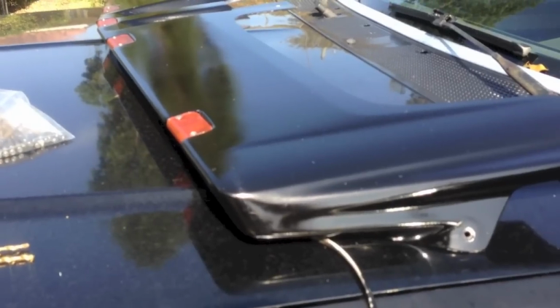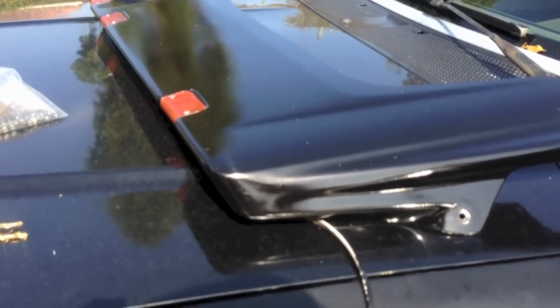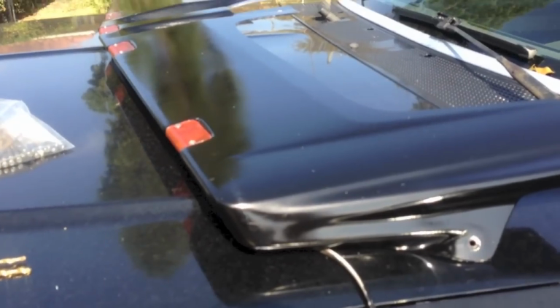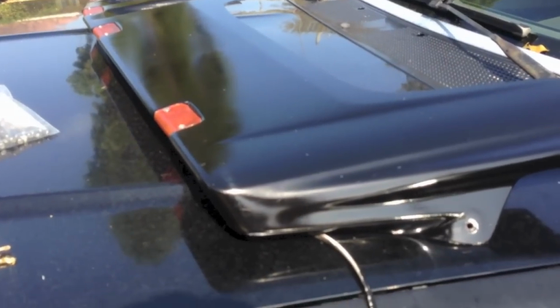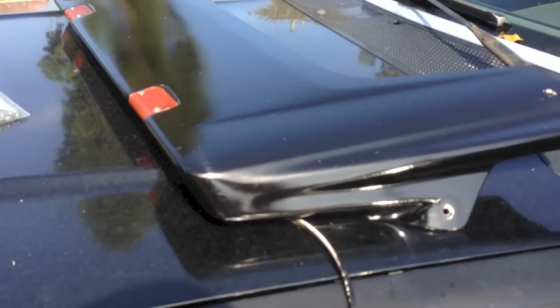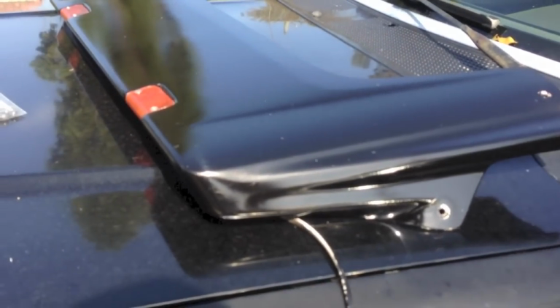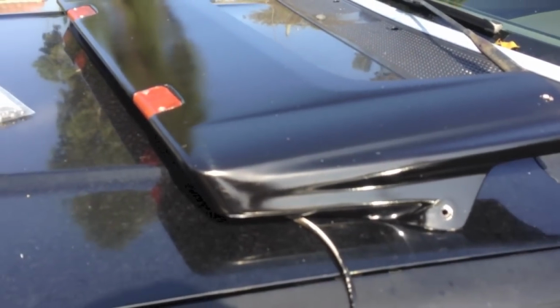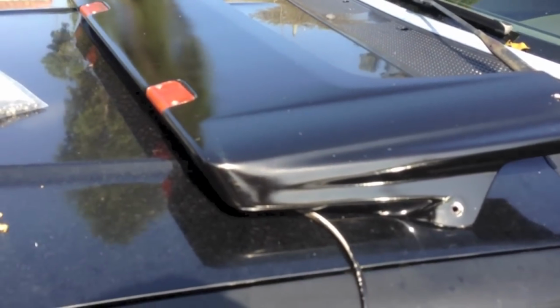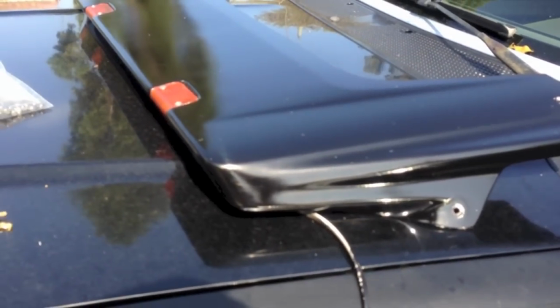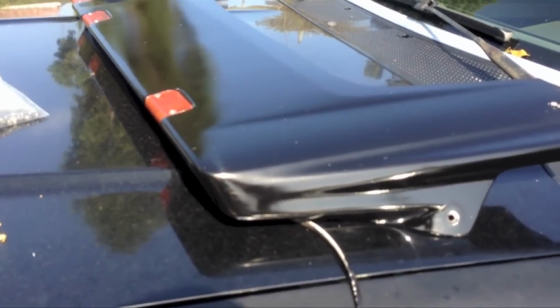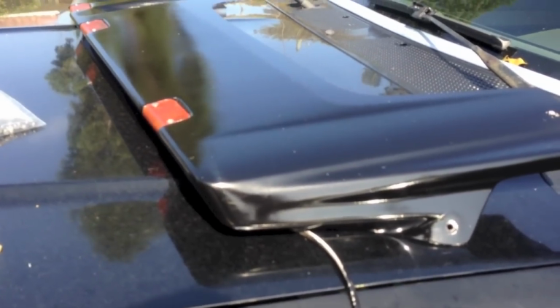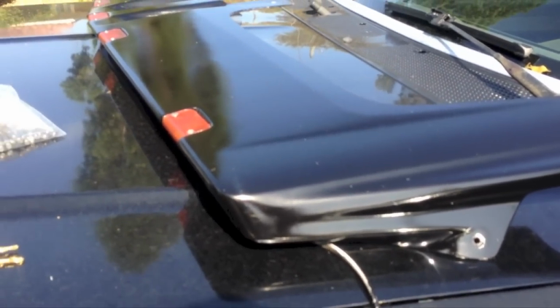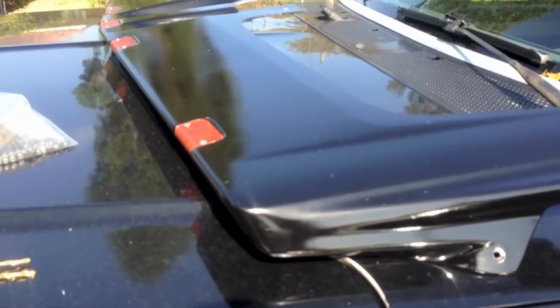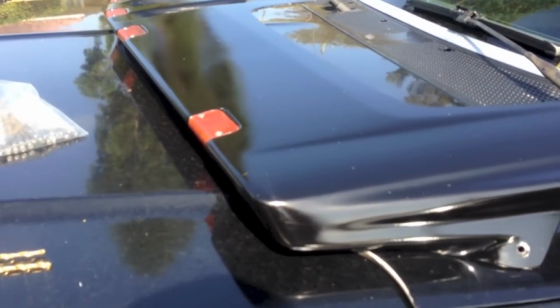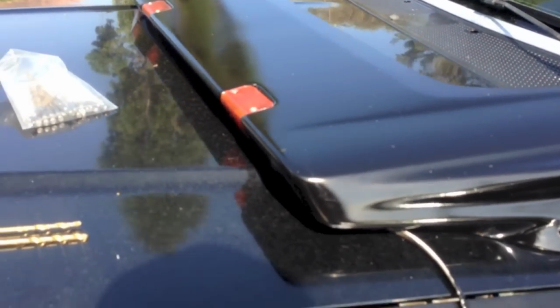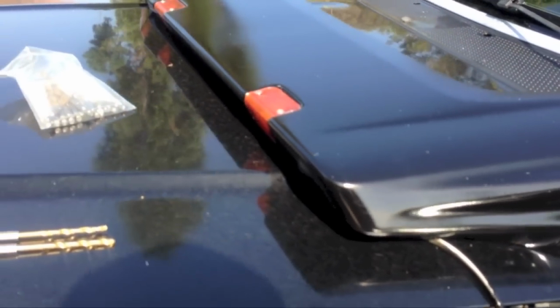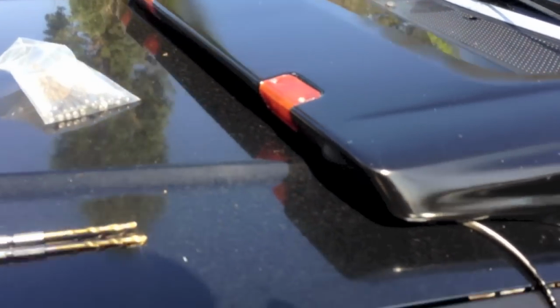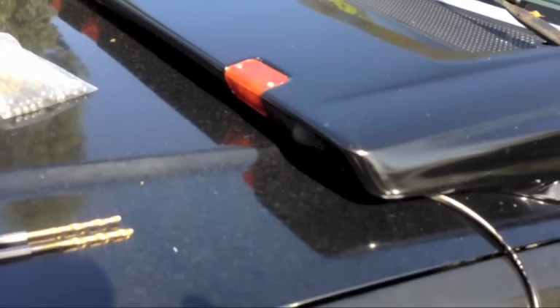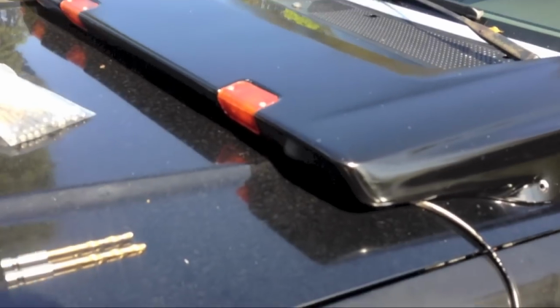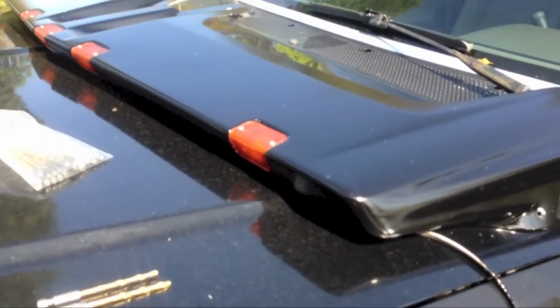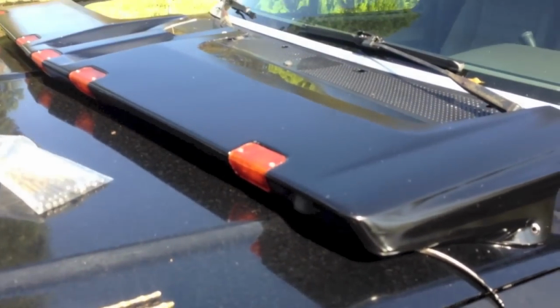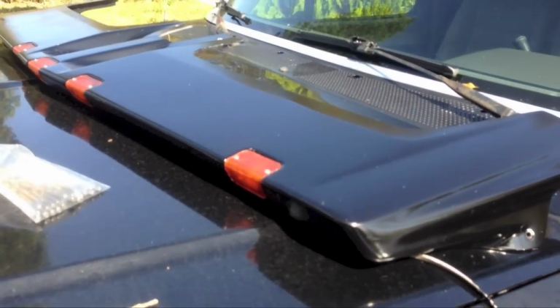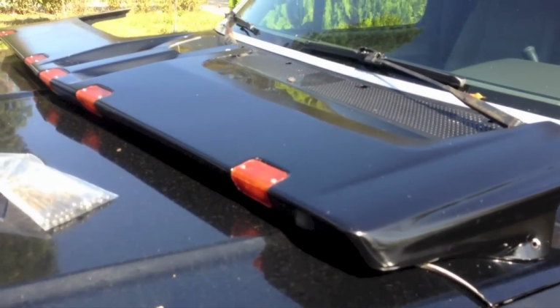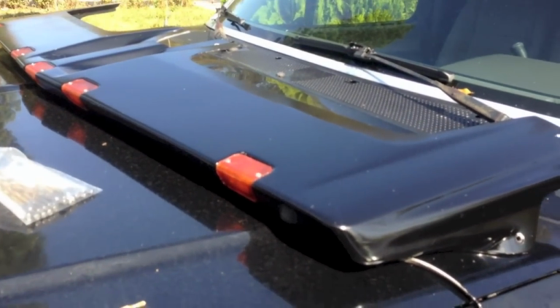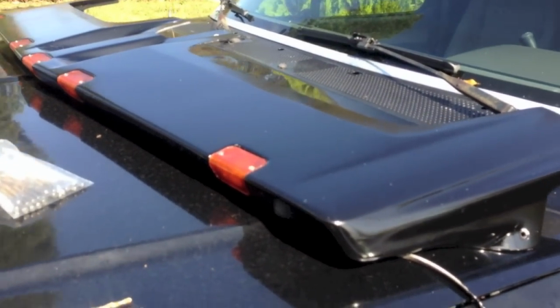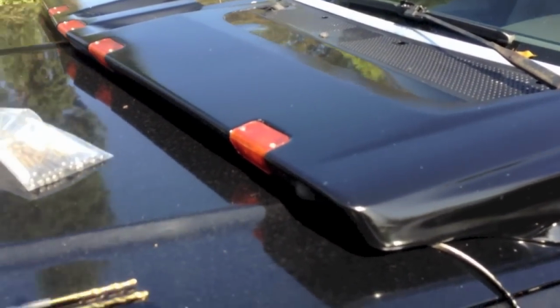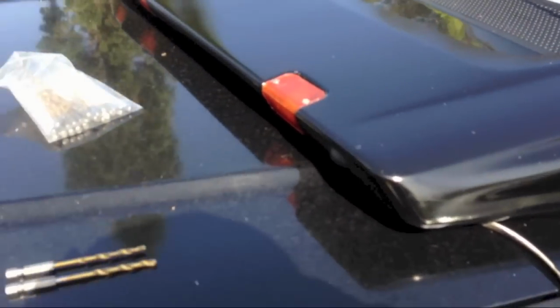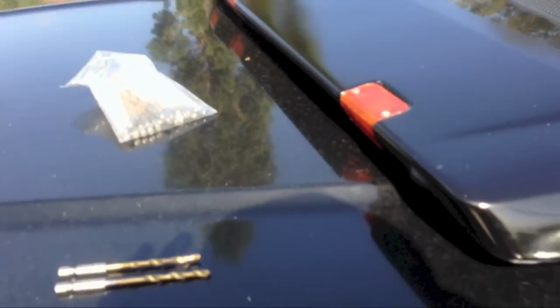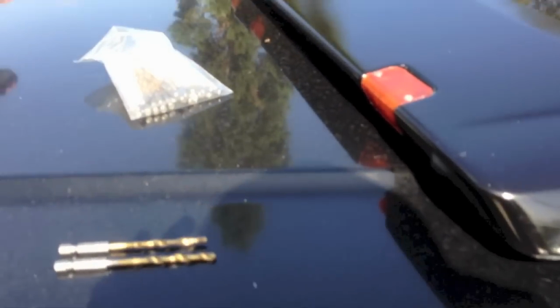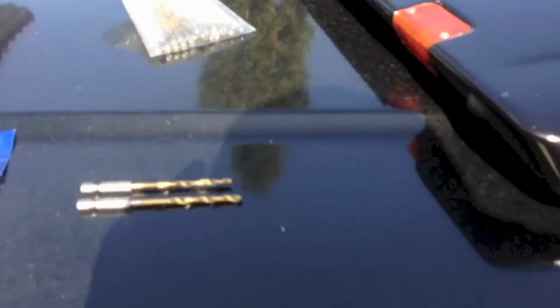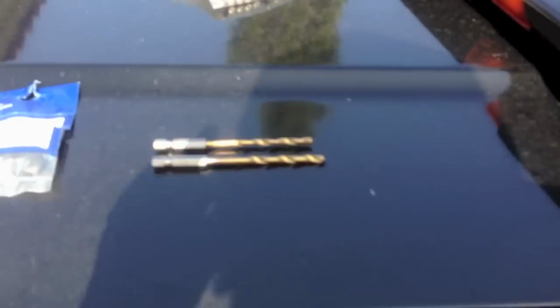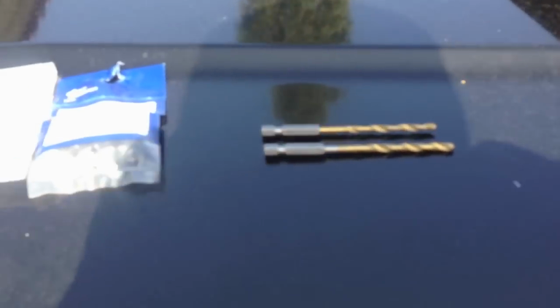Alright YouTube, this is my Lund Moon Visor that I'm installing. I haven't seen one on YouTube yet showing how to install it, but this is the way I'm doing it.